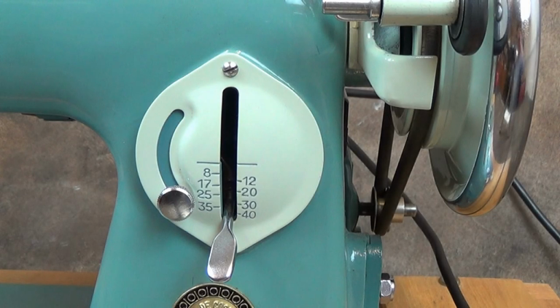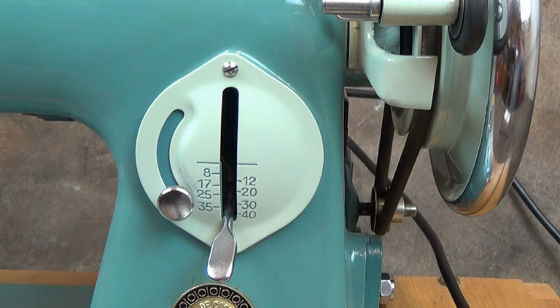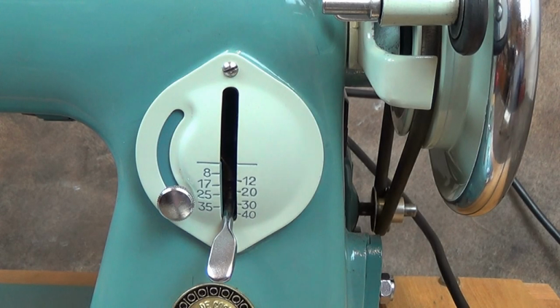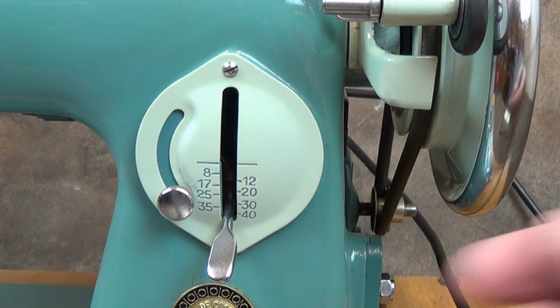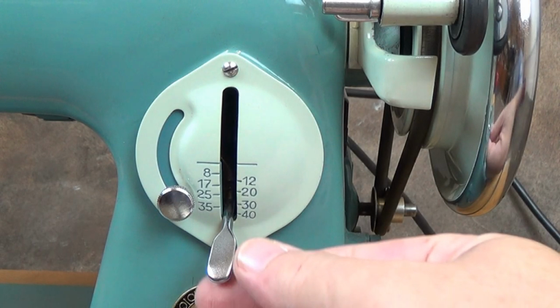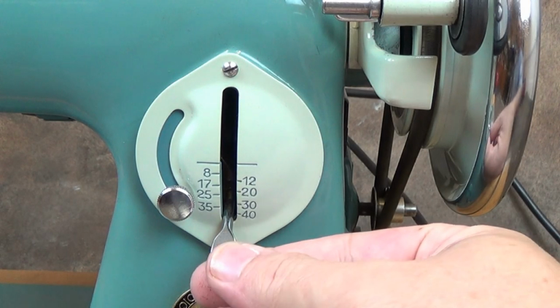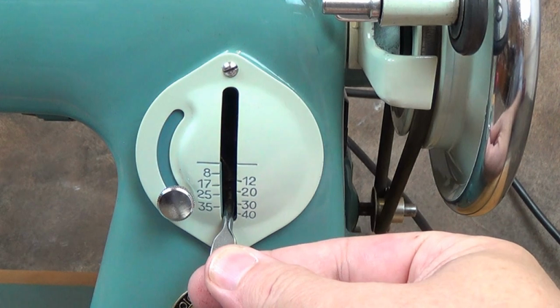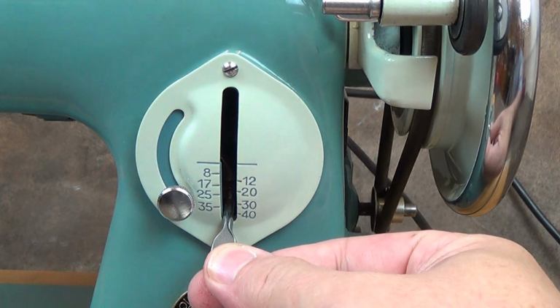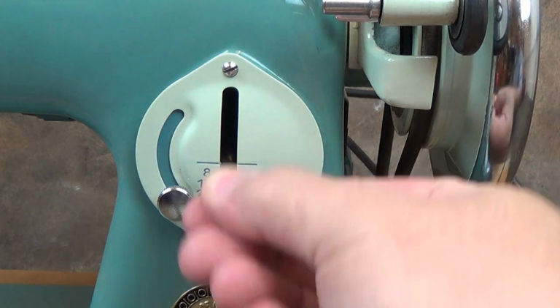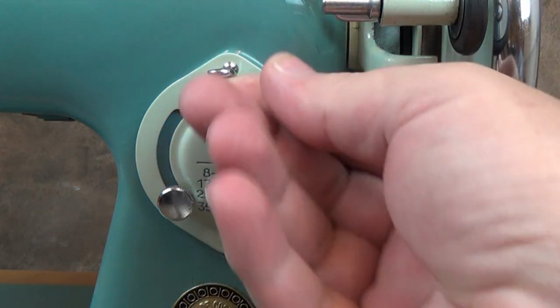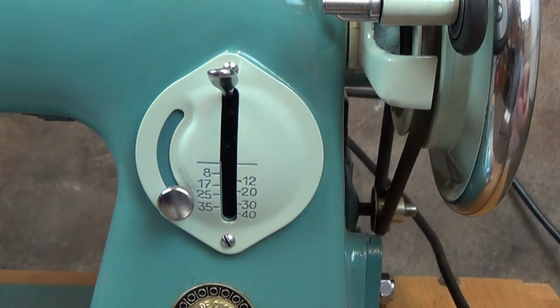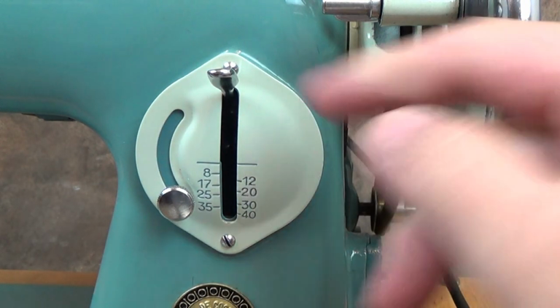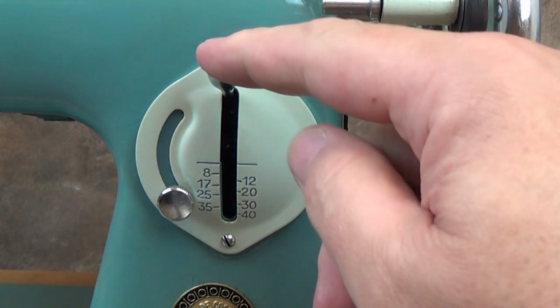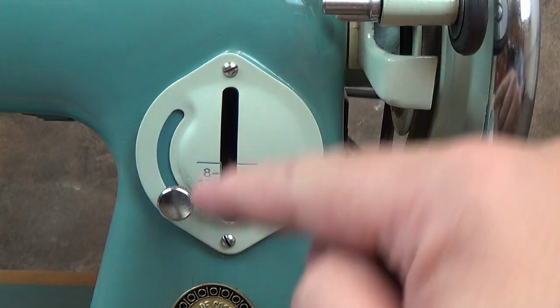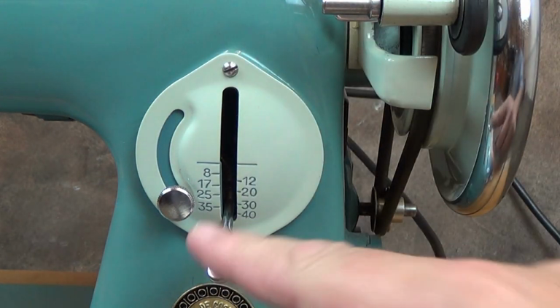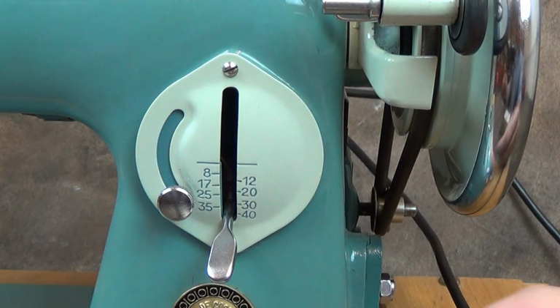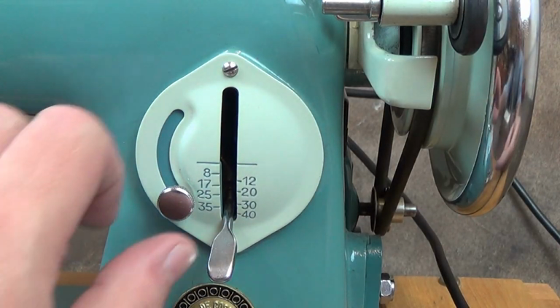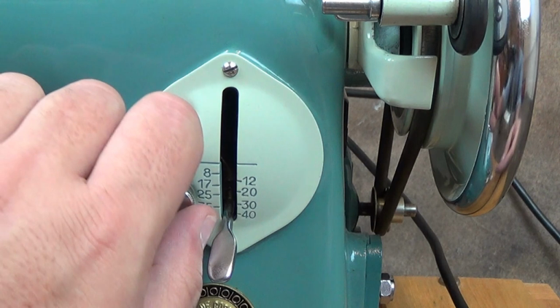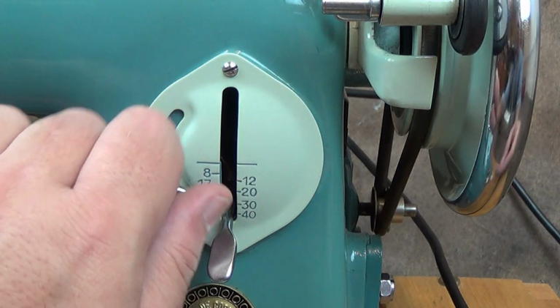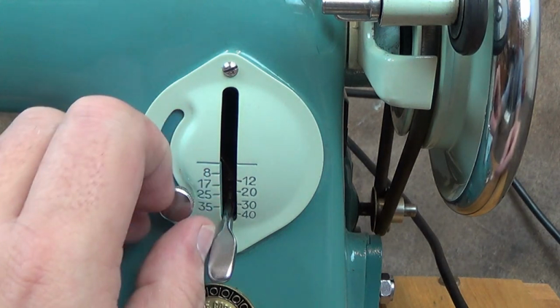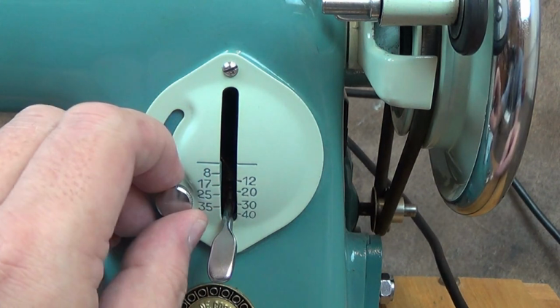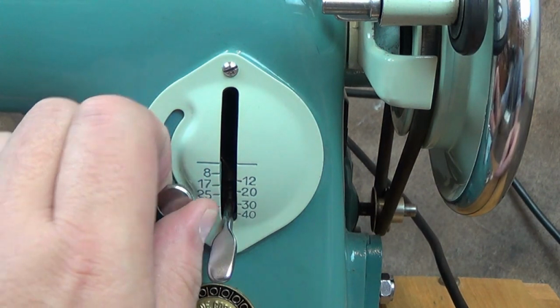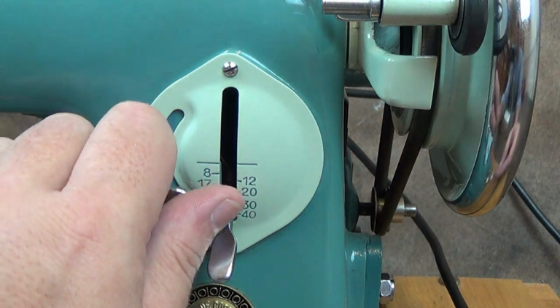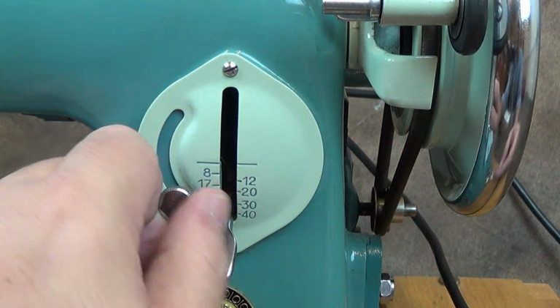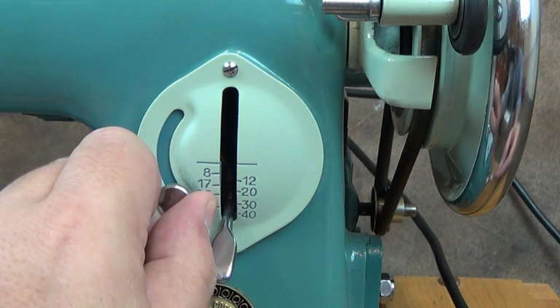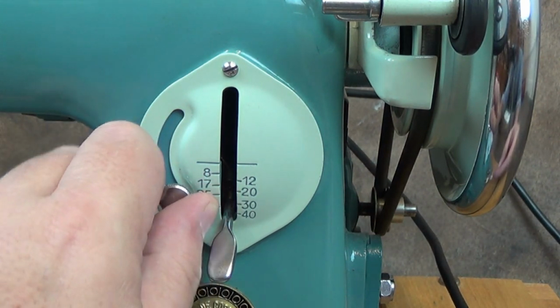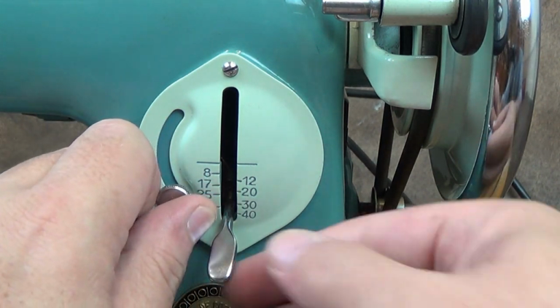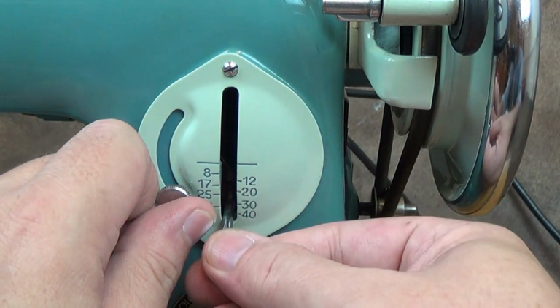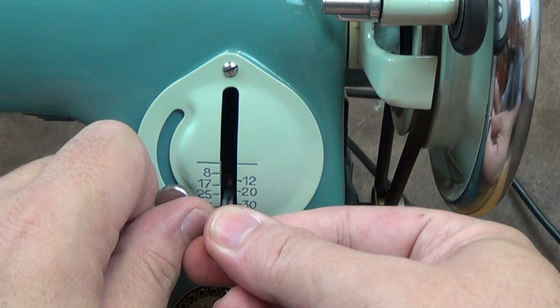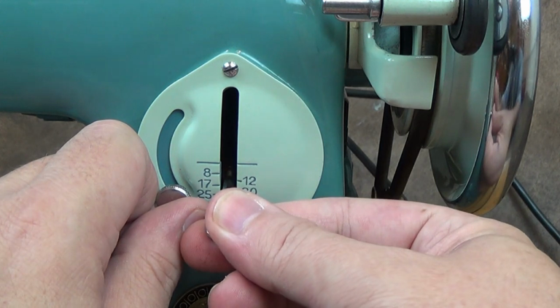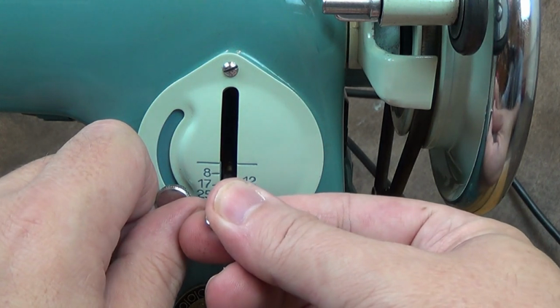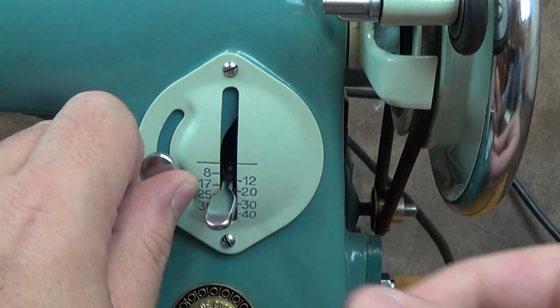The Alpha 50 has a stitch length lever with reverse function. And just like with the Singer machines, there's an adjustable gate to limit the stitch length, so you can switch between forward and reverse and back again, keeping the original stitch length.